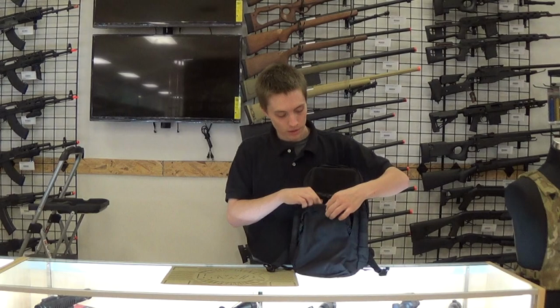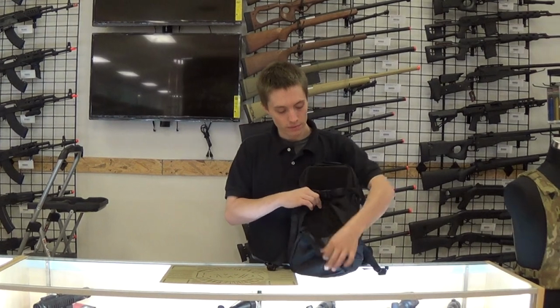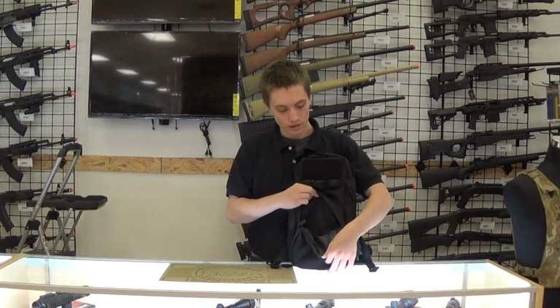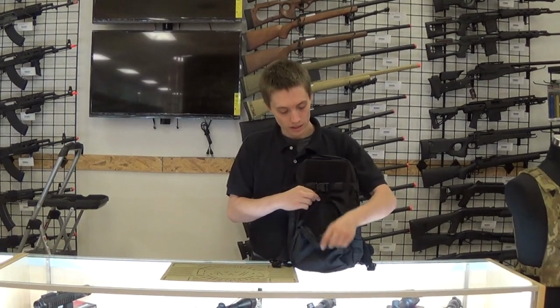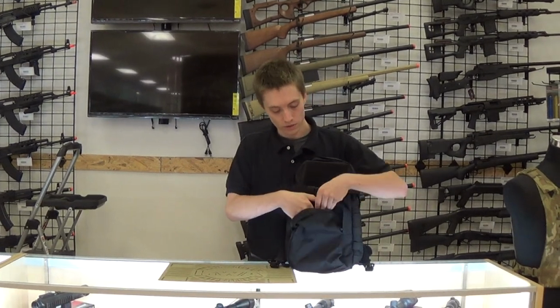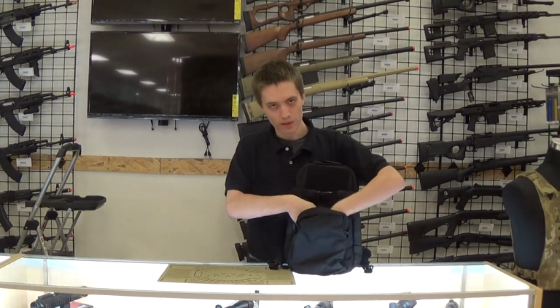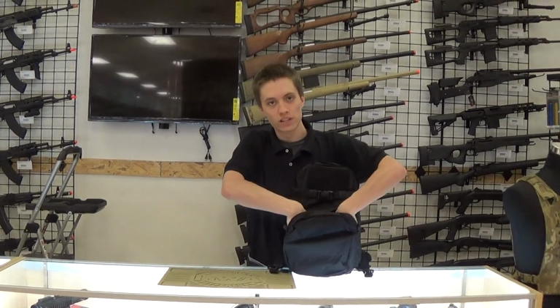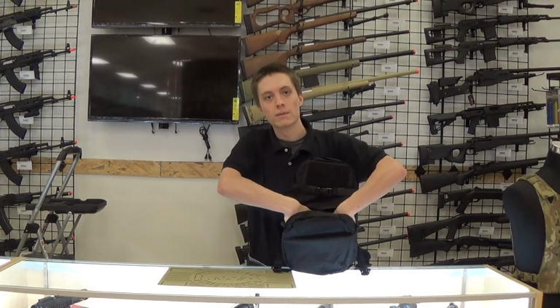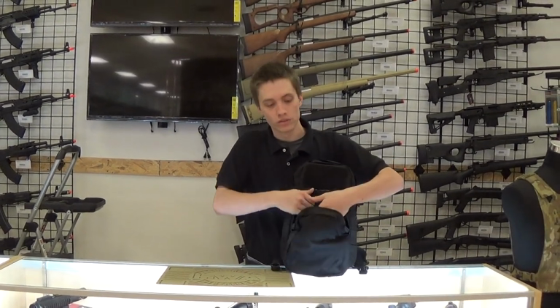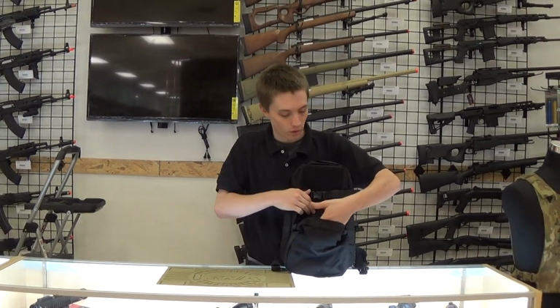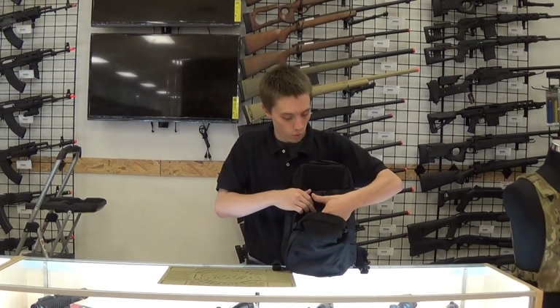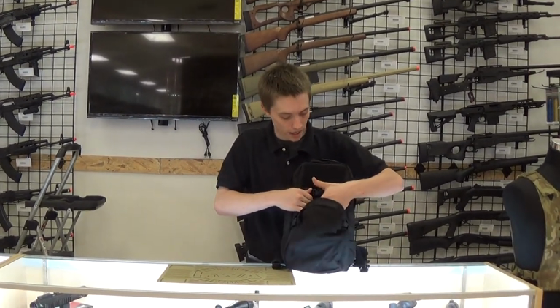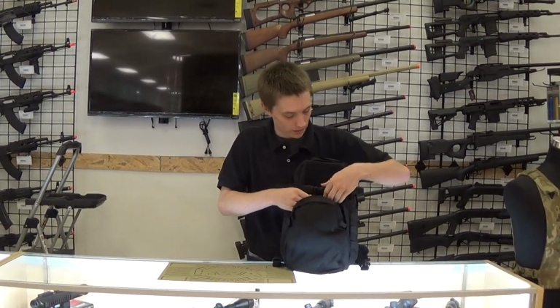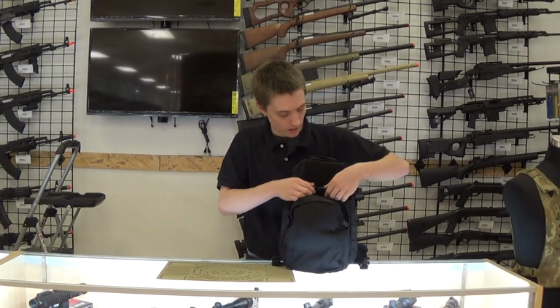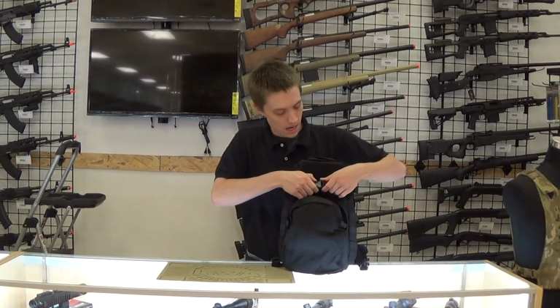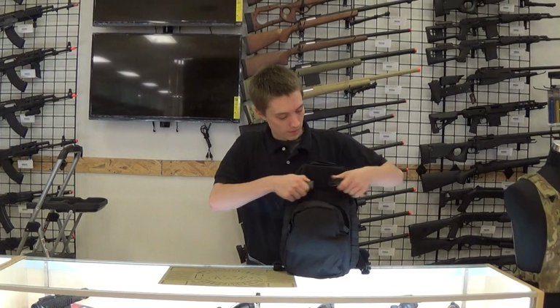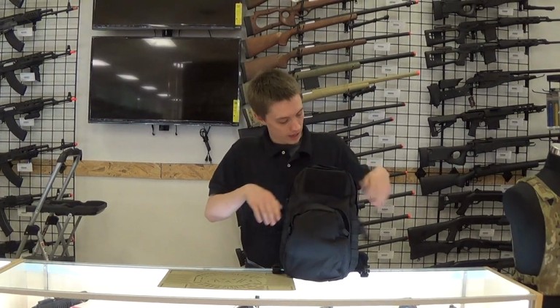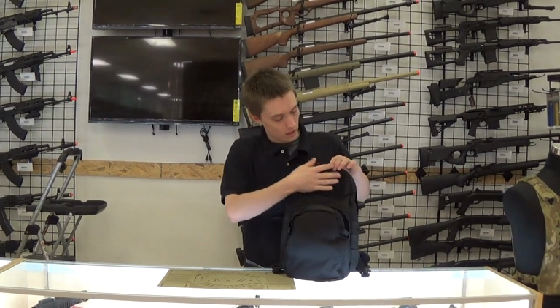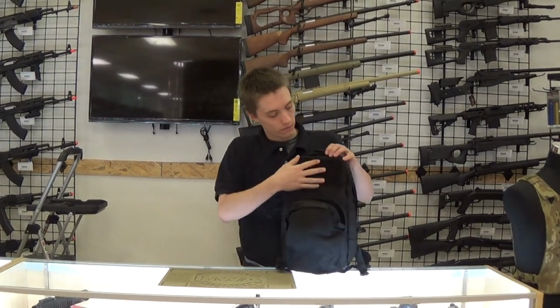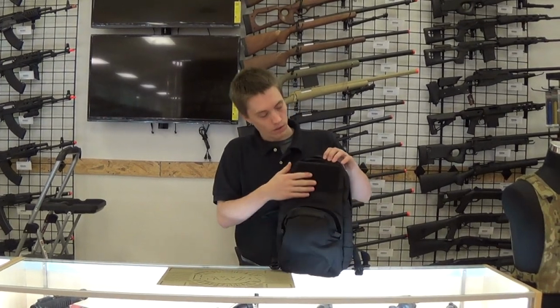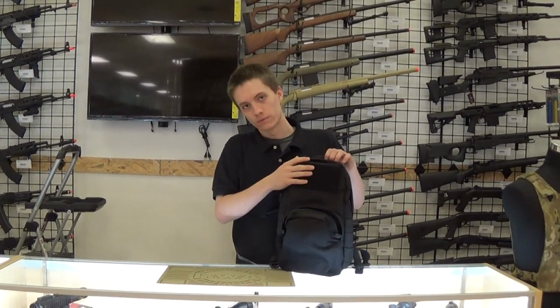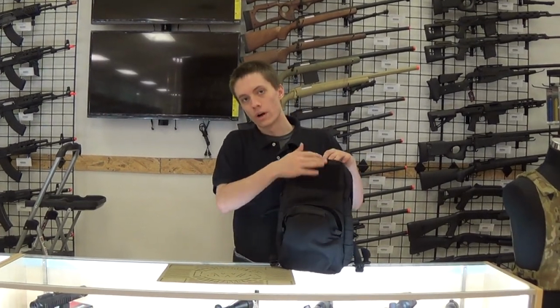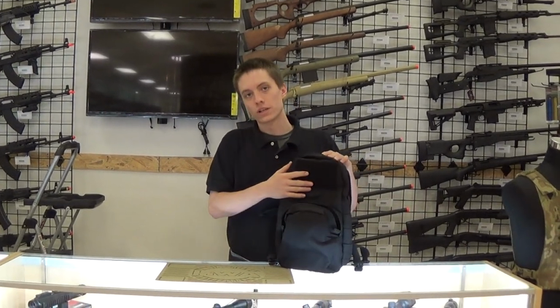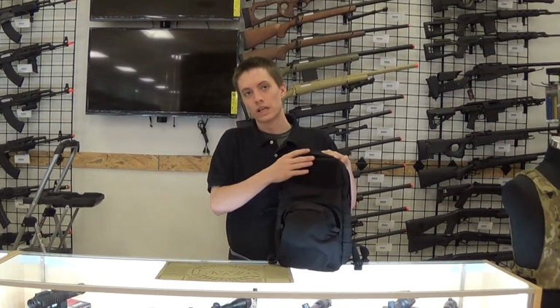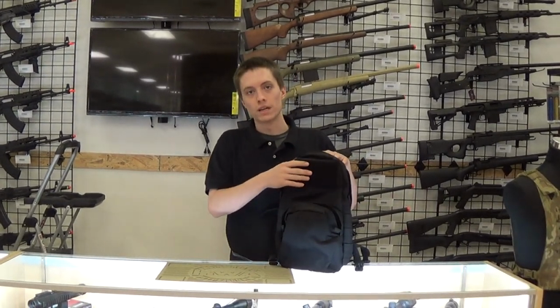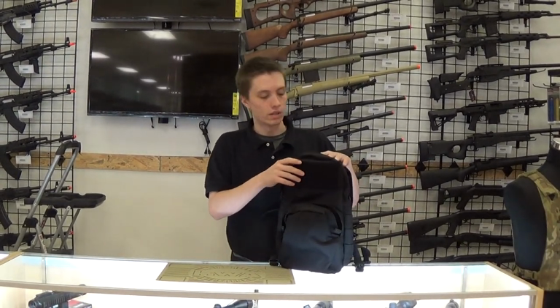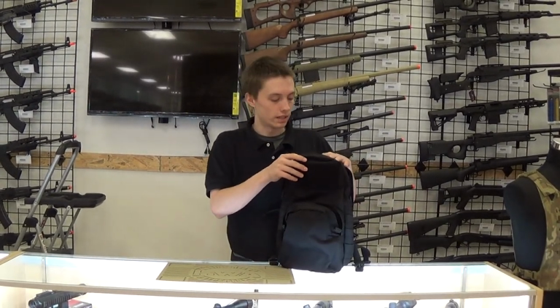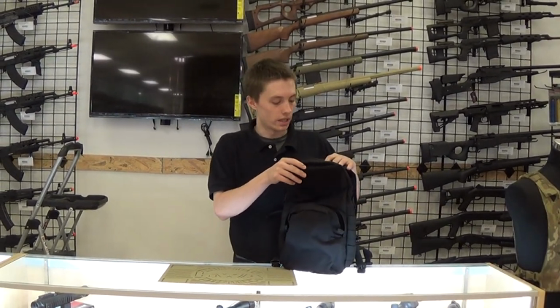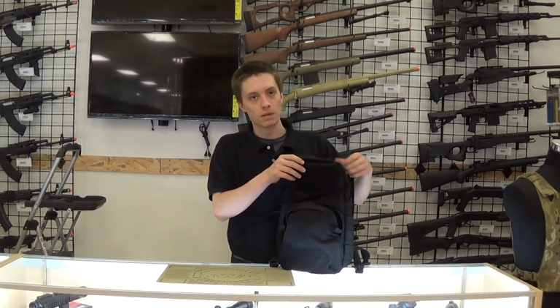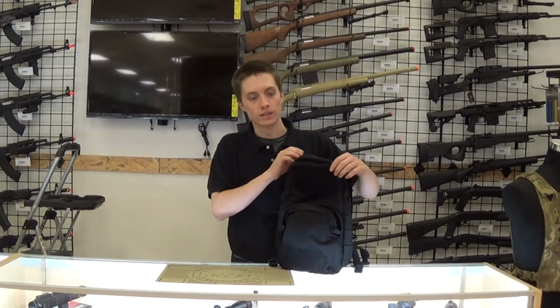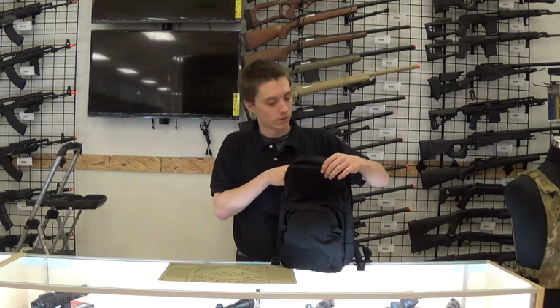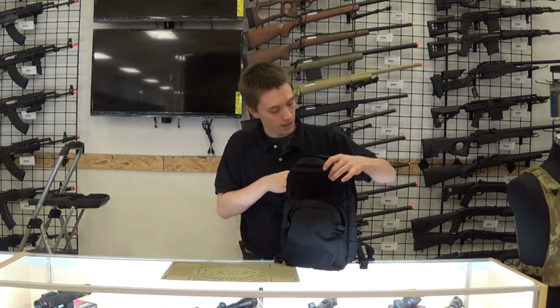You're going to have a utility pocket in the front. It's about the size of an iPad so you can fit quite a lot of things in there. You're going to have your Velcro on the front for morale patches, name tapes, any identification, maybe blood type, things like that.